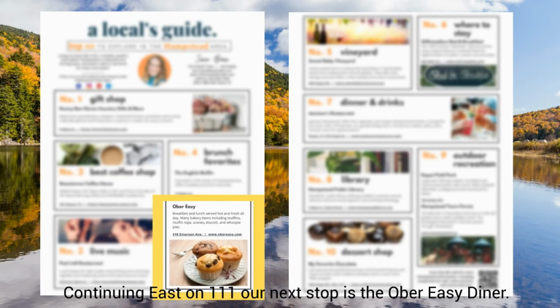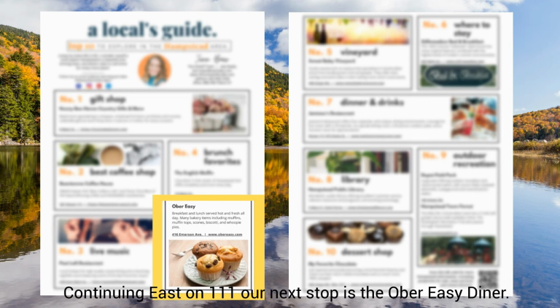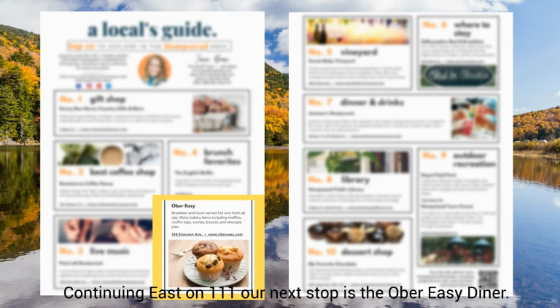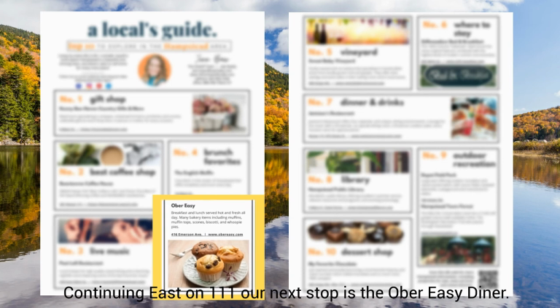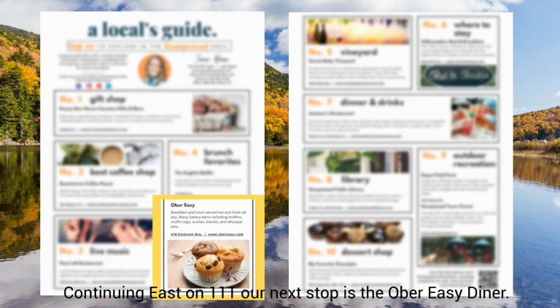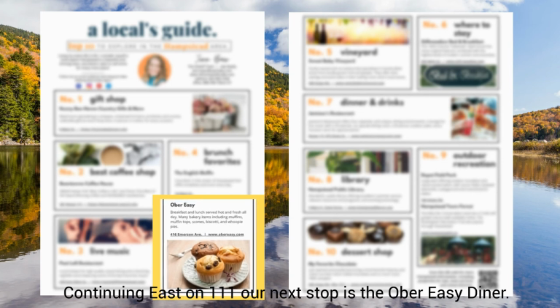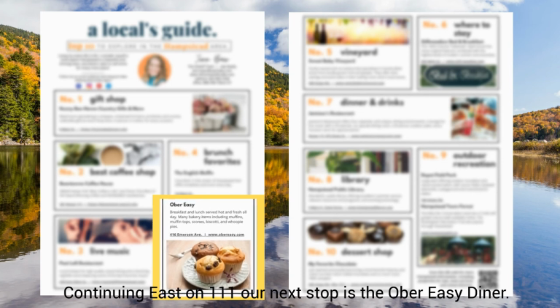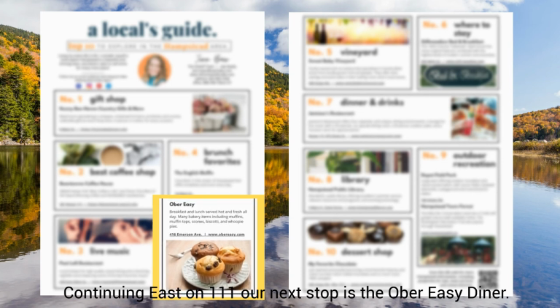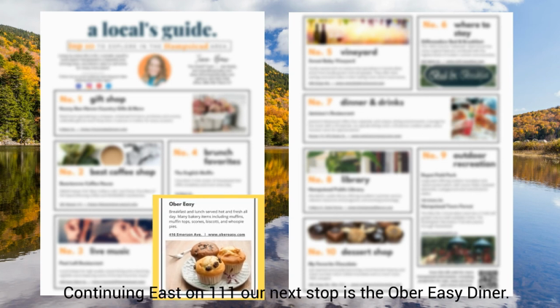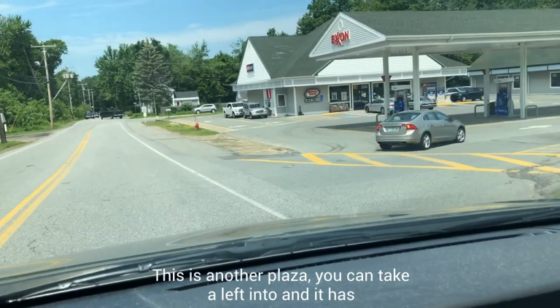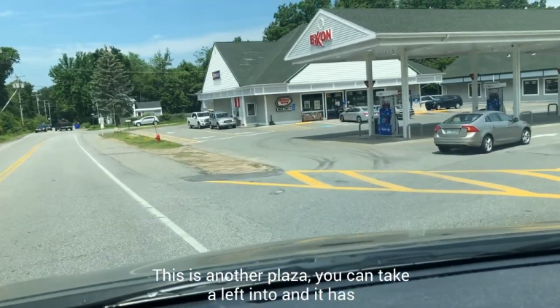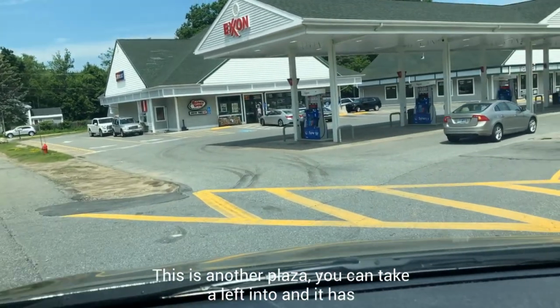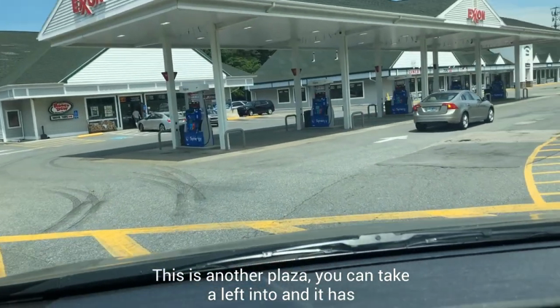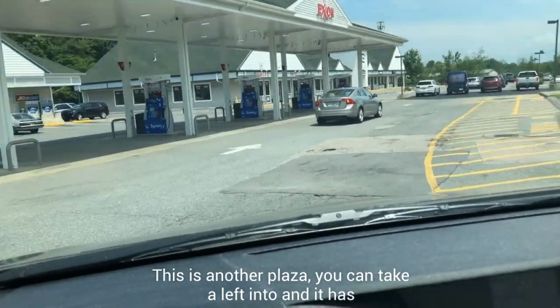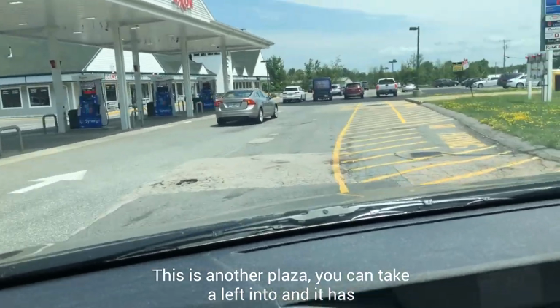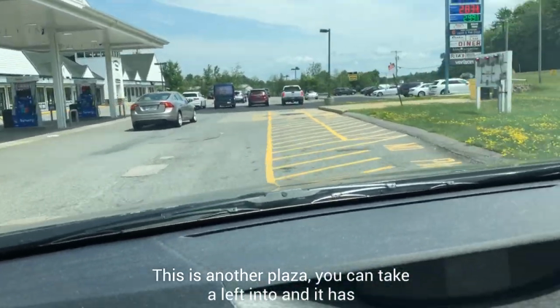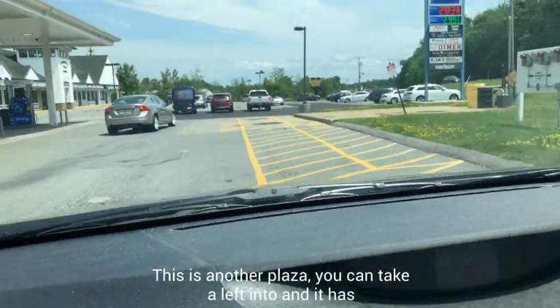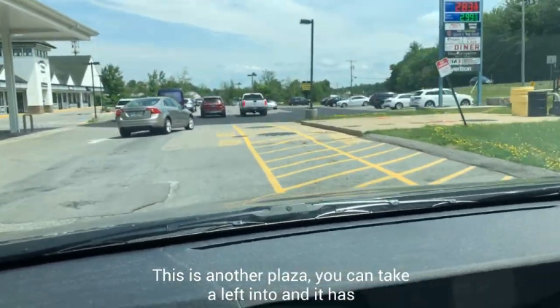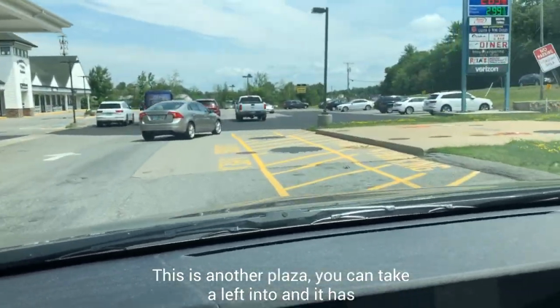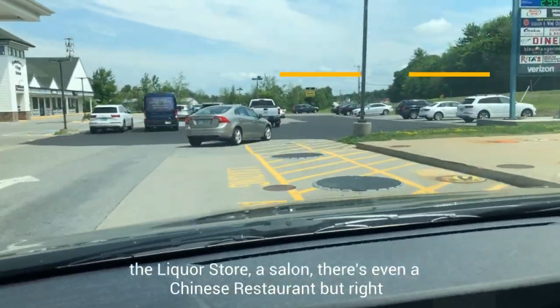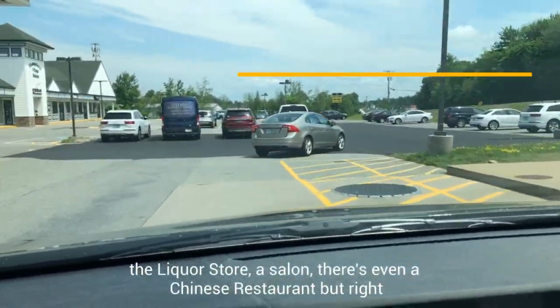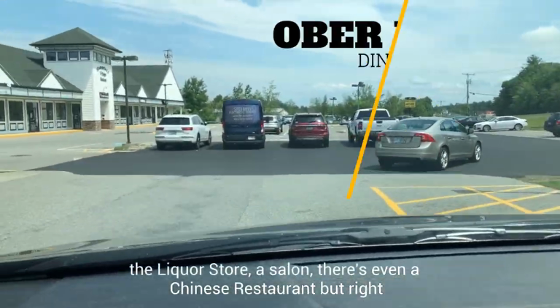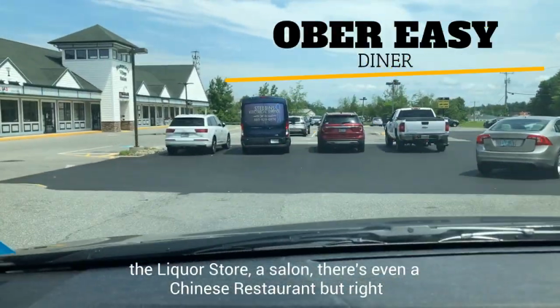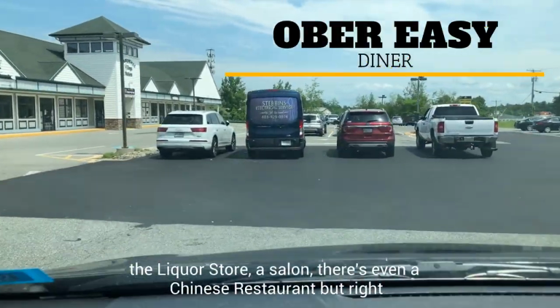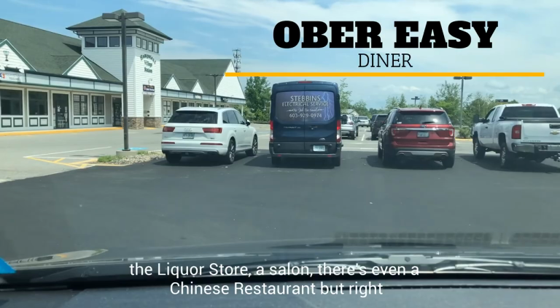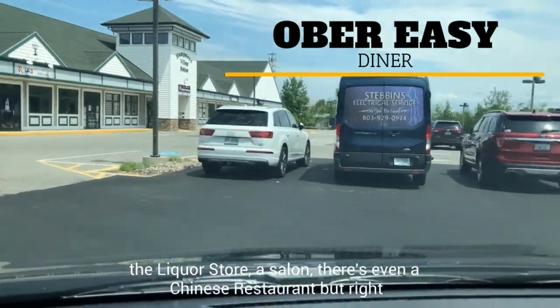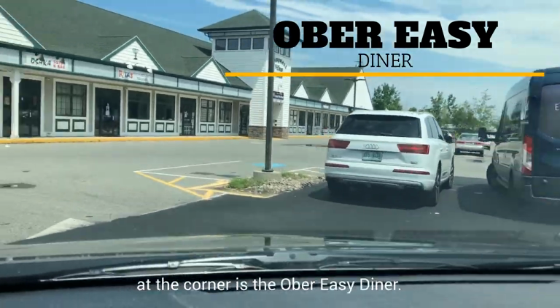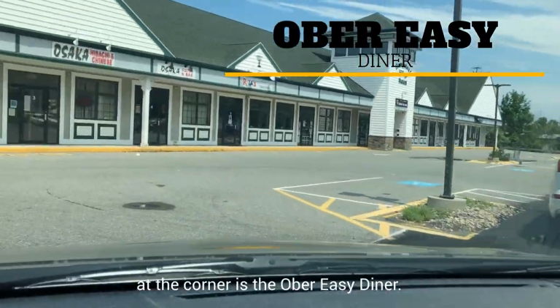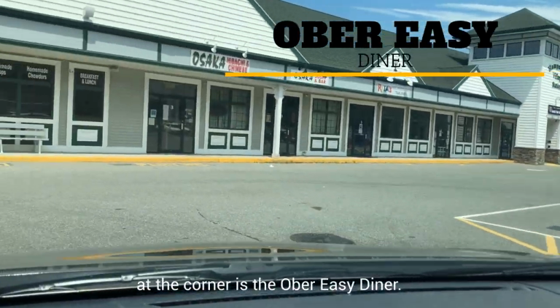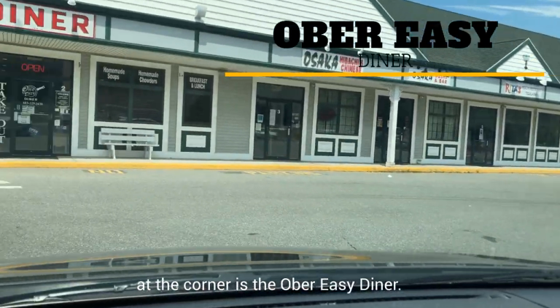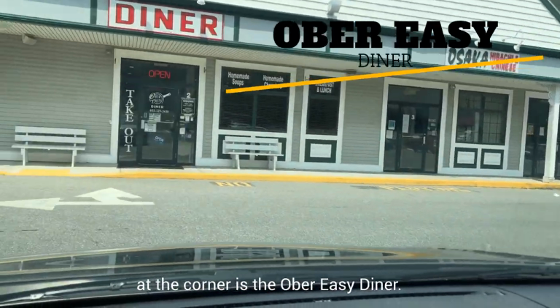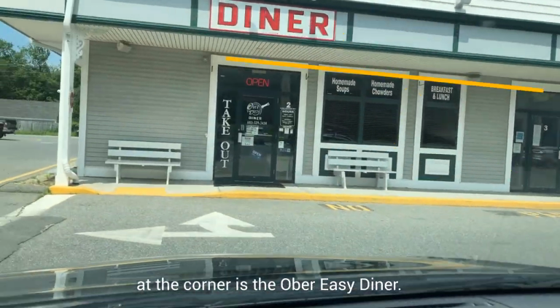Continuing east on Route 111, our next stop is the Ober Easy Diner. This is another plaza — you take a left in, and it has the liquor store, a salon, there's even a Chinese restaurant, but right at the corner is the Ober Easy Diner.